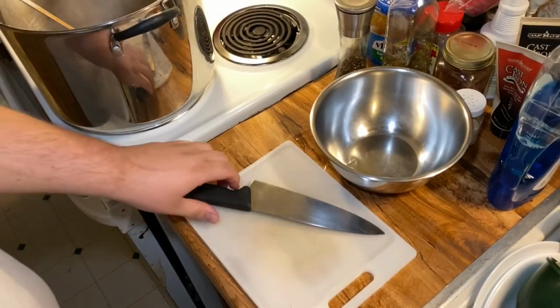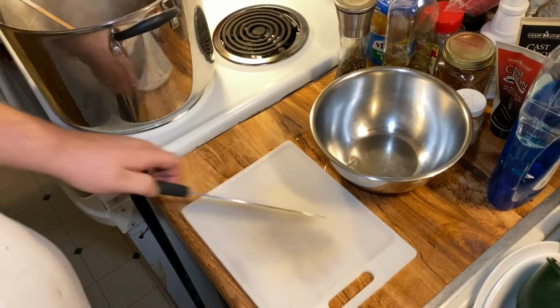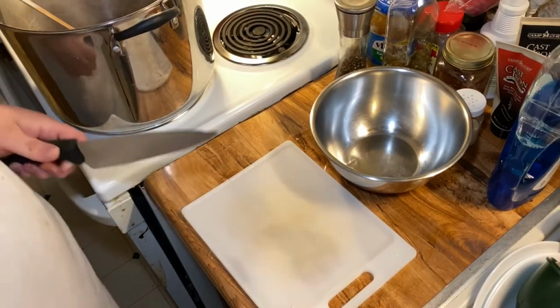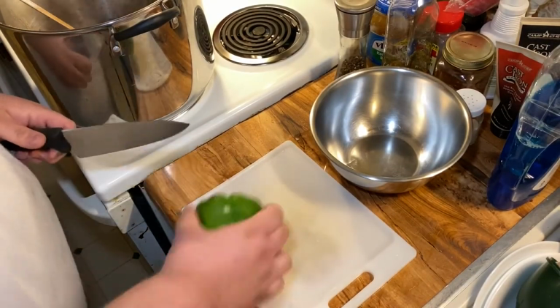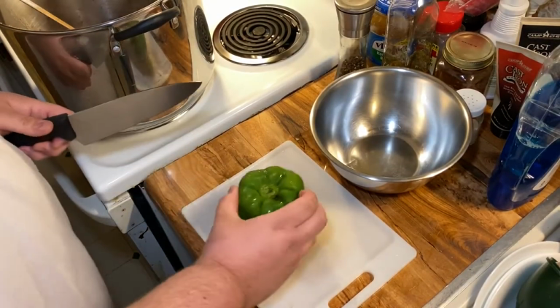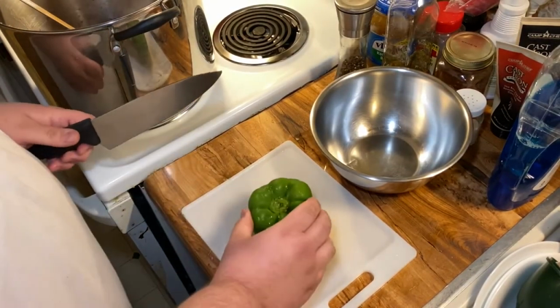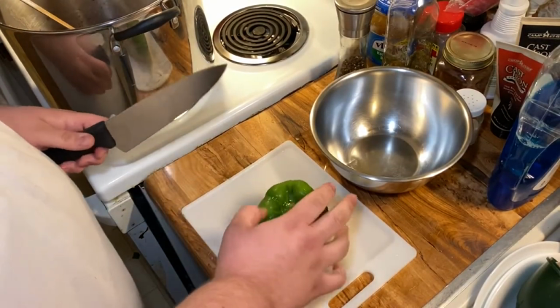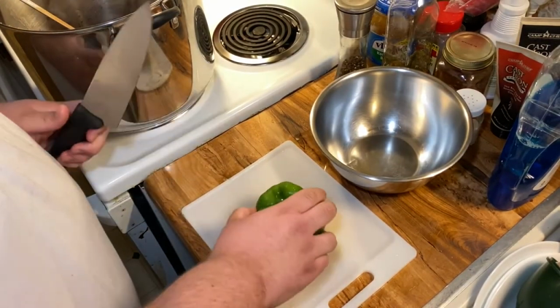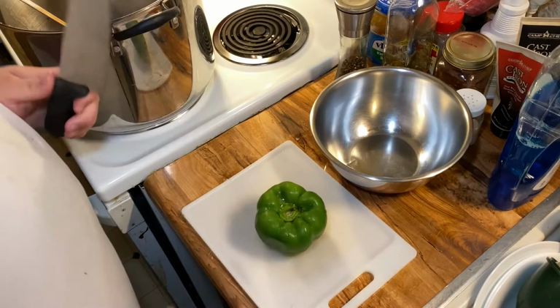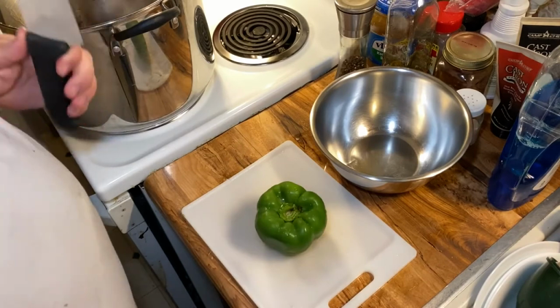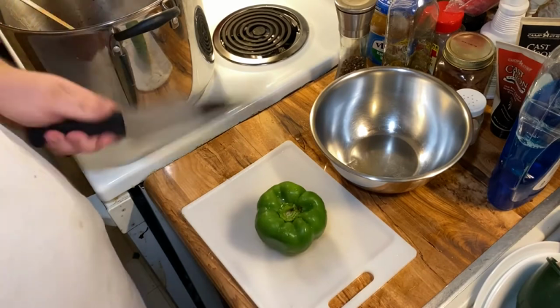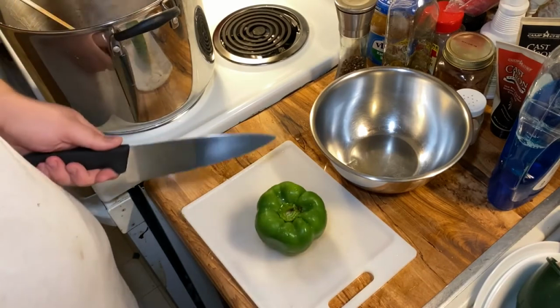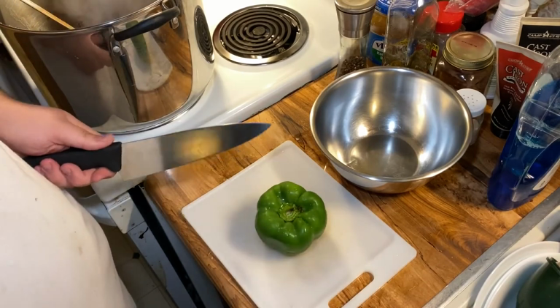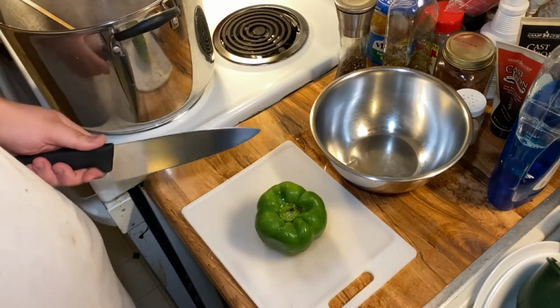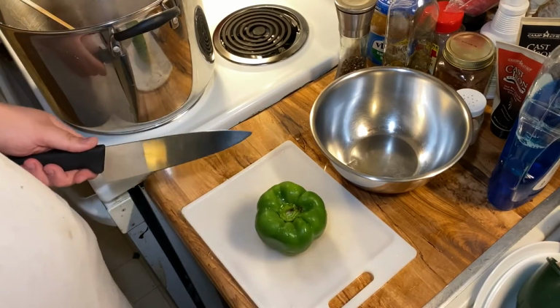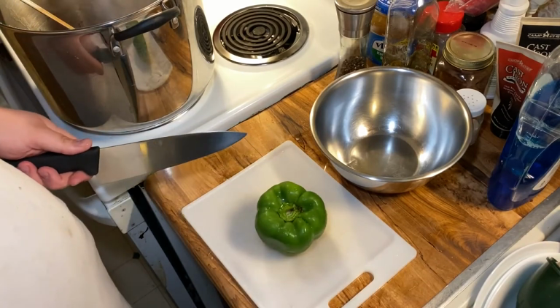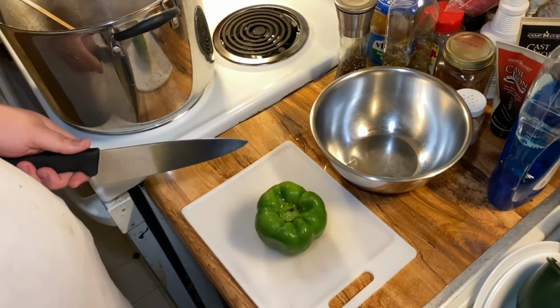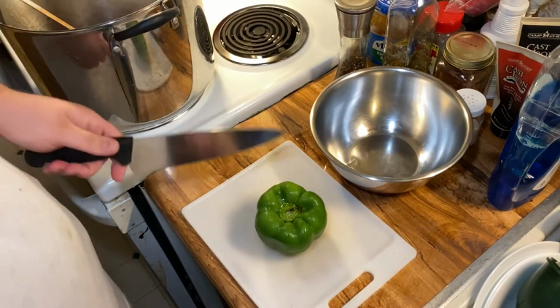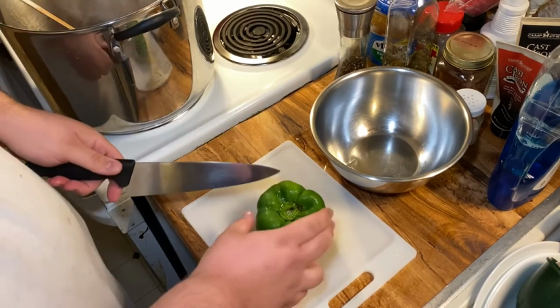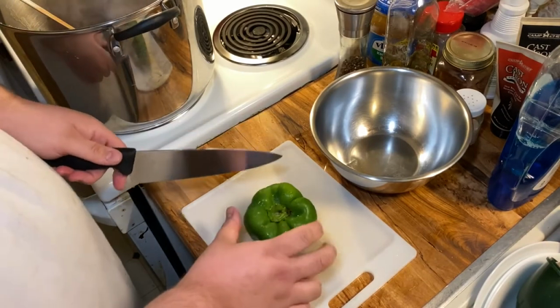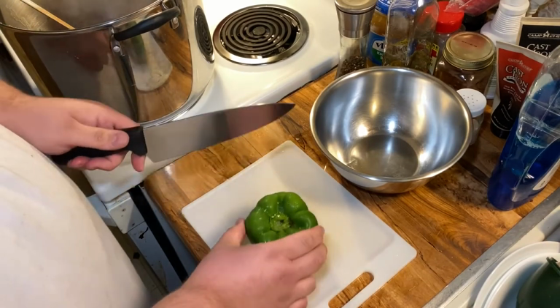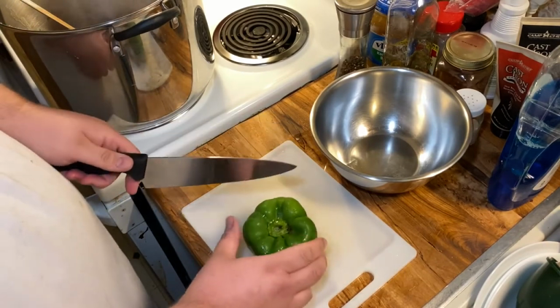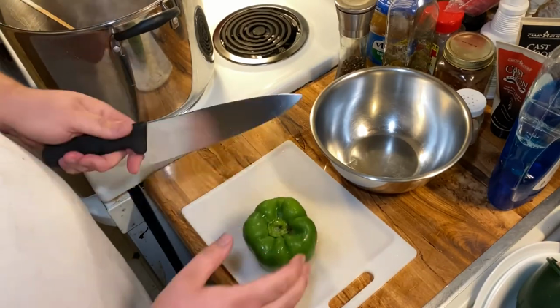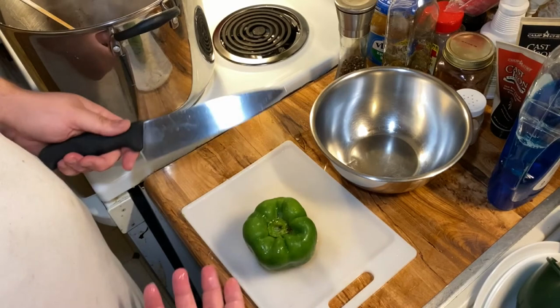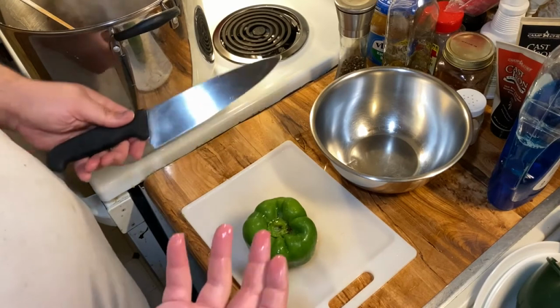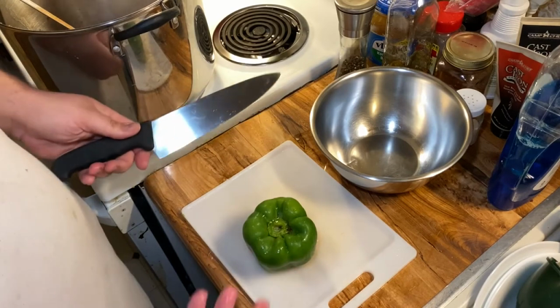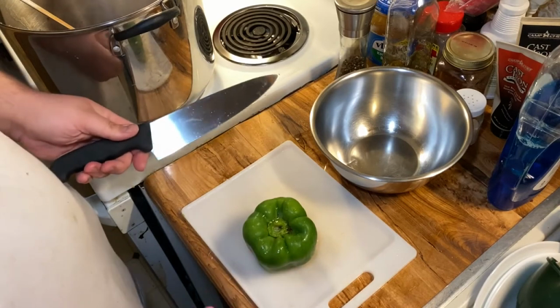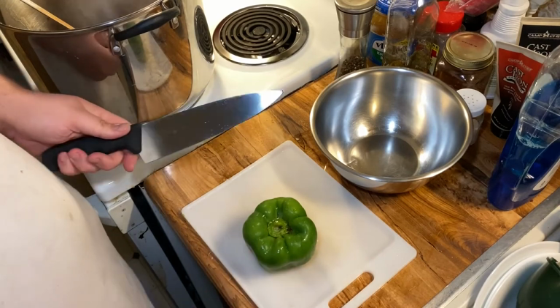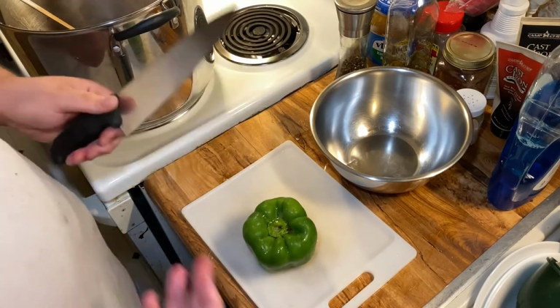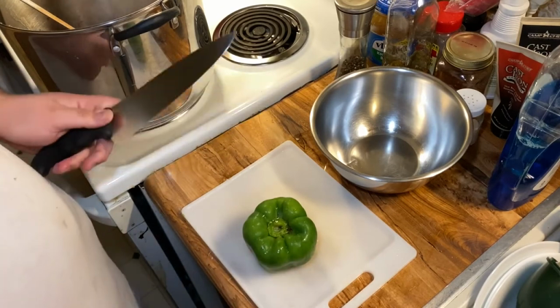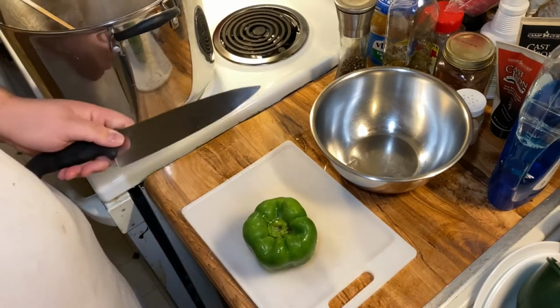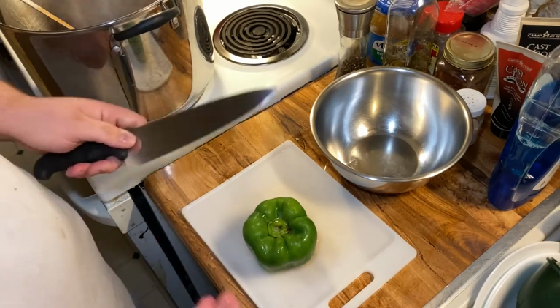Hey y'all, welcome back to my small kitchen. I've got a real quick video for you today — it's just a simple trick that you're not going to learn unless somebody teaches you.